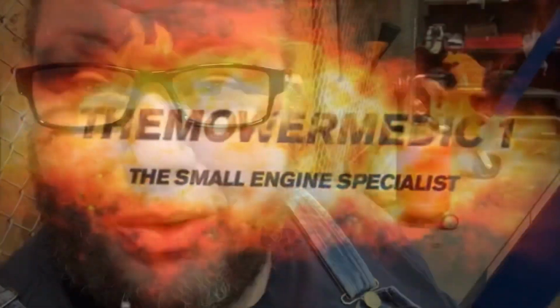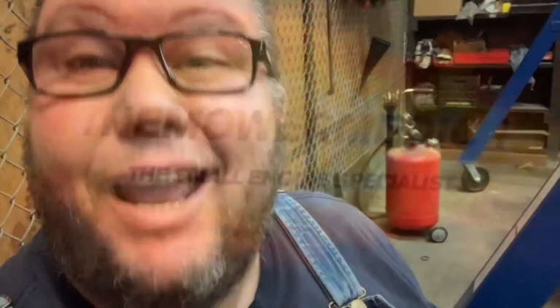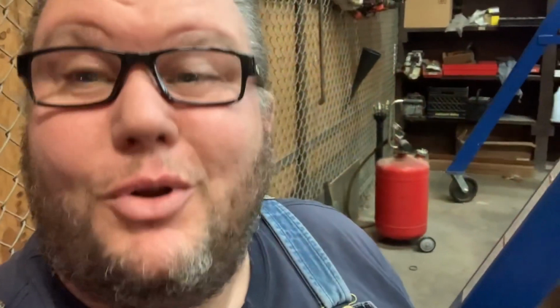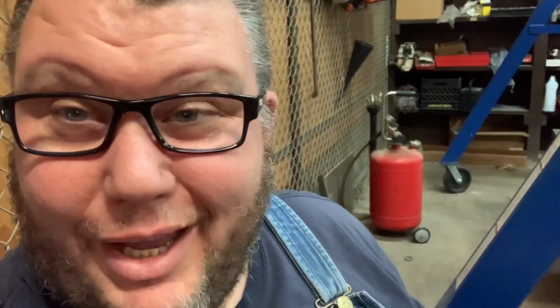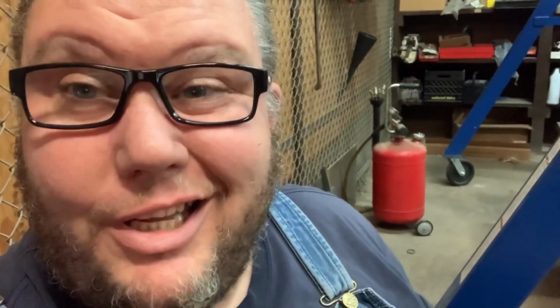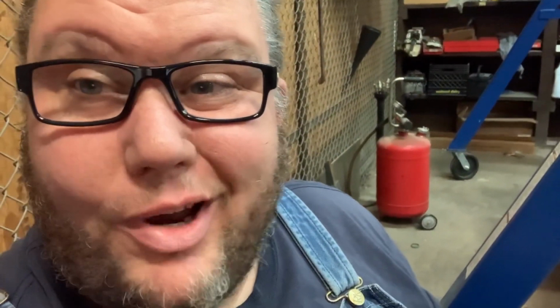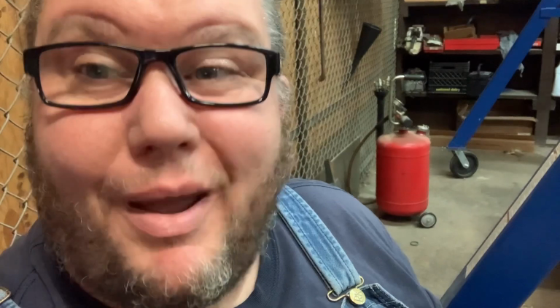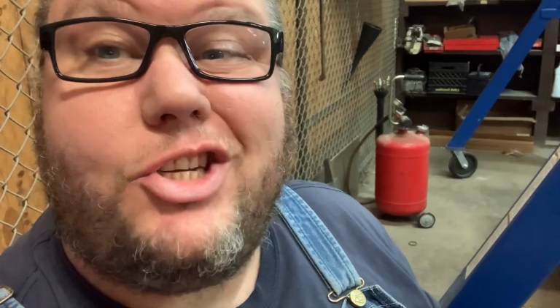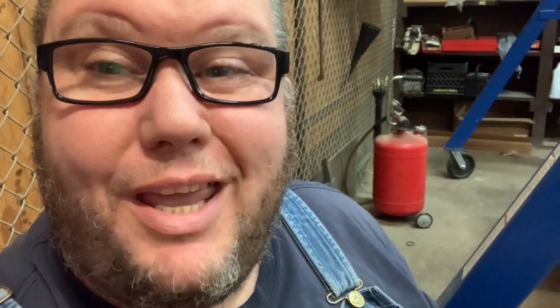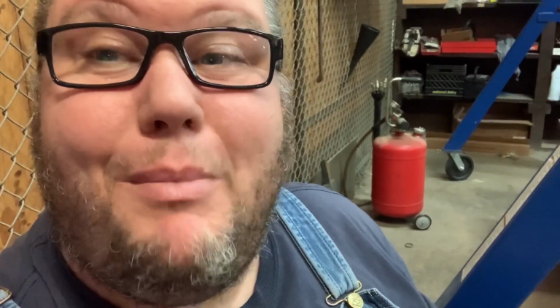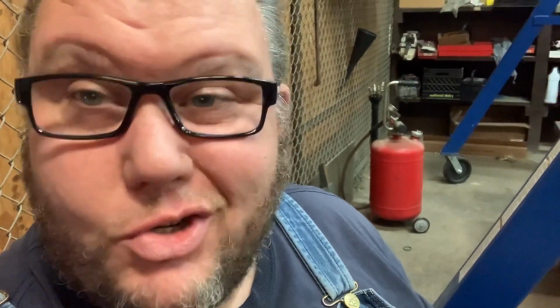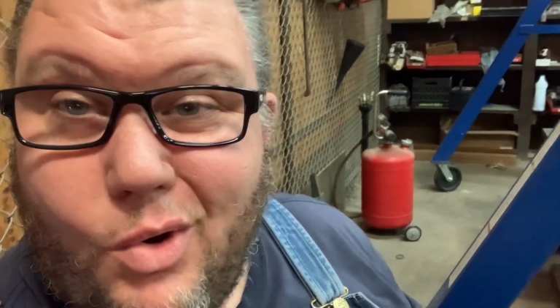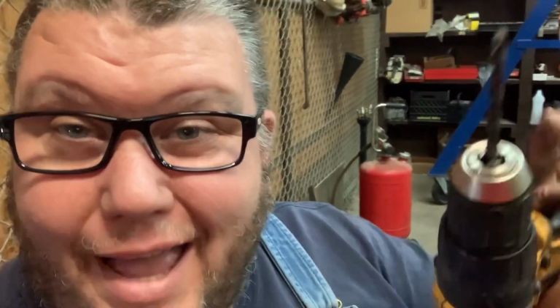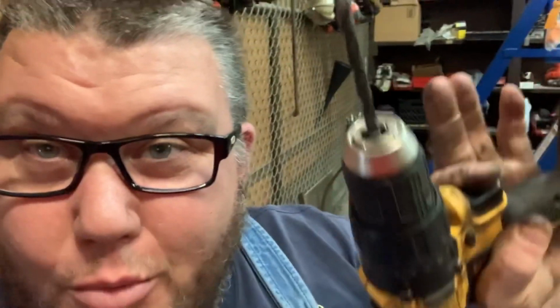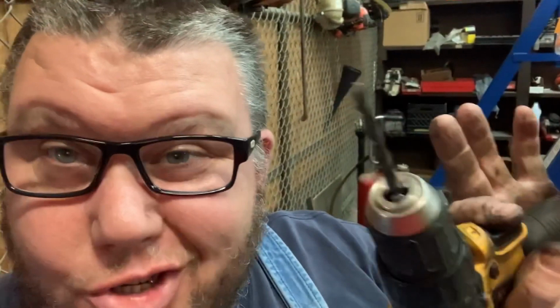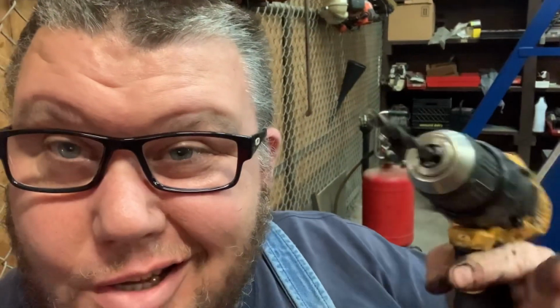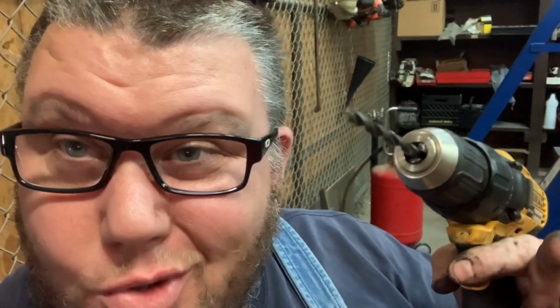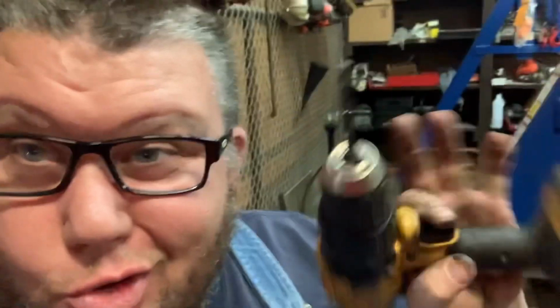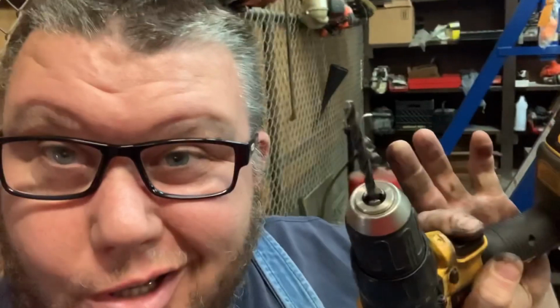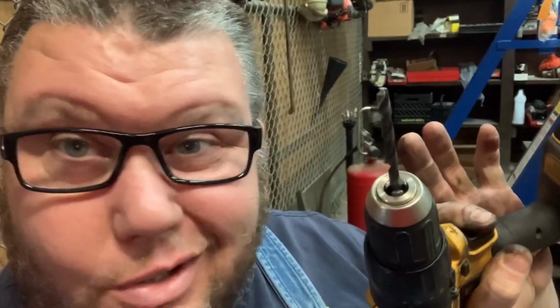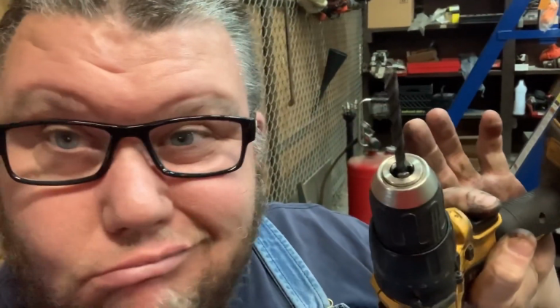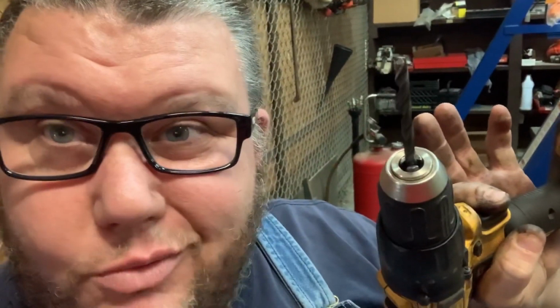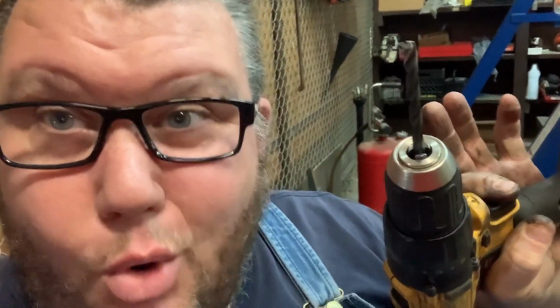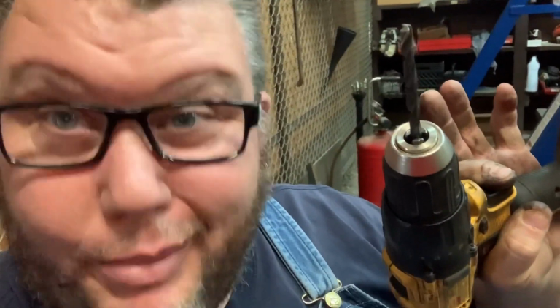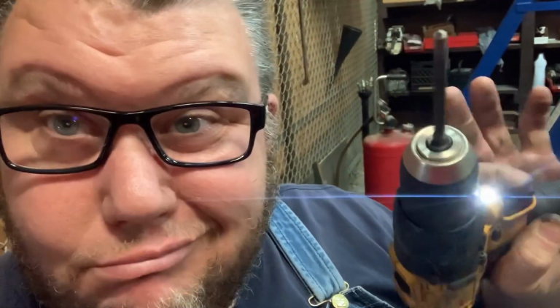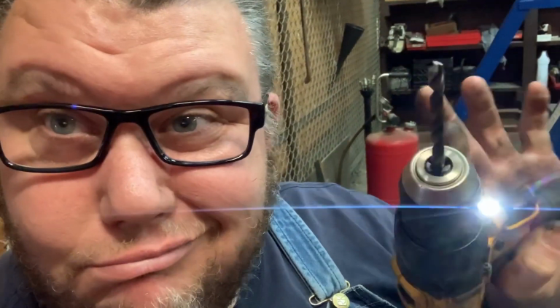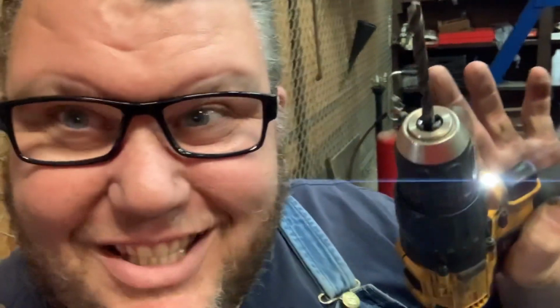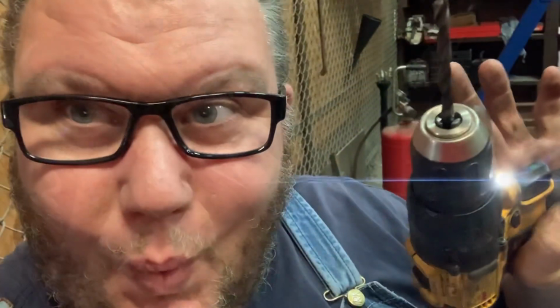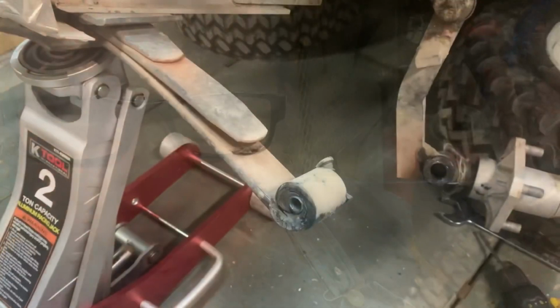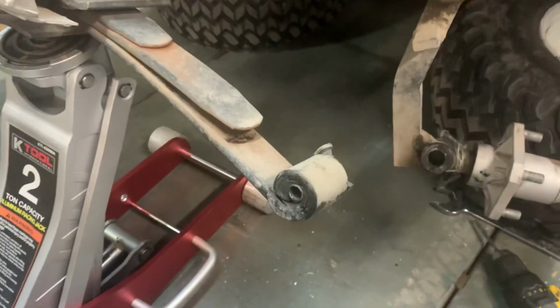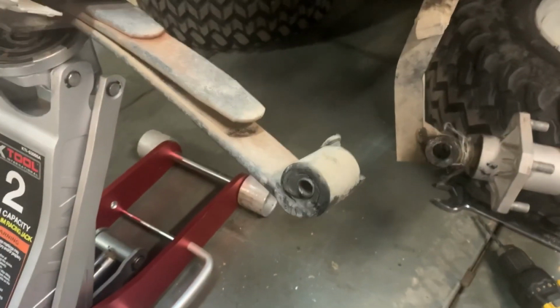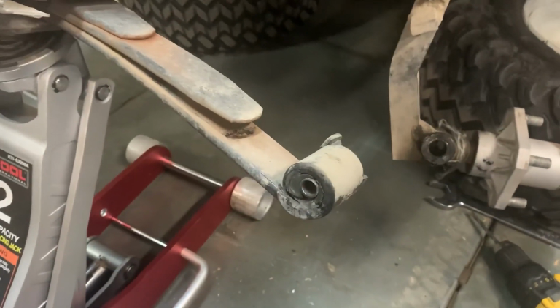I'm gonna show you a real easy trick that a mechanic showed me many many years ago — how to remove bushings using your drill and just a cheap old drill bit. Let's go.